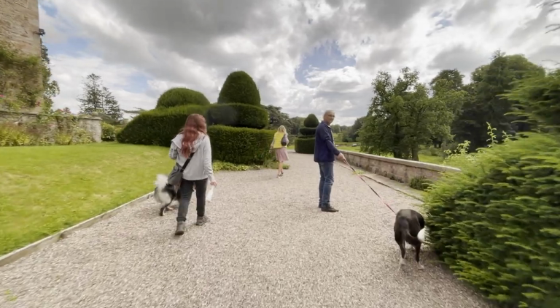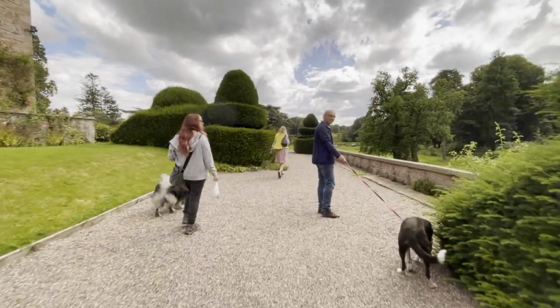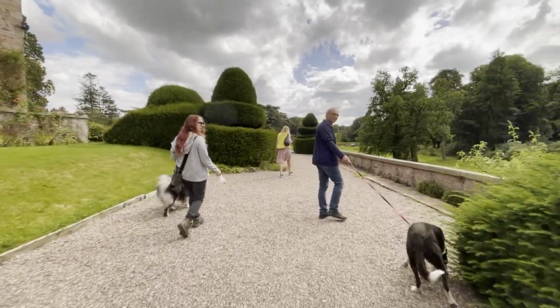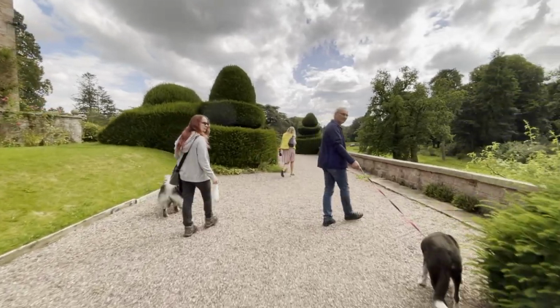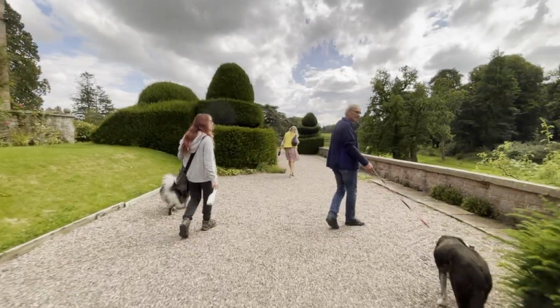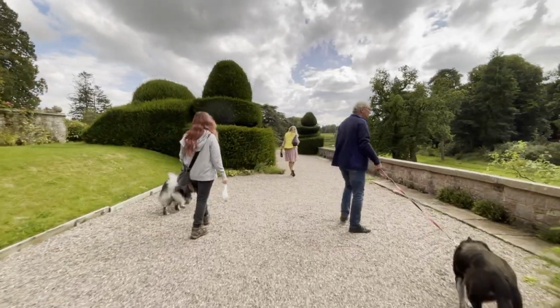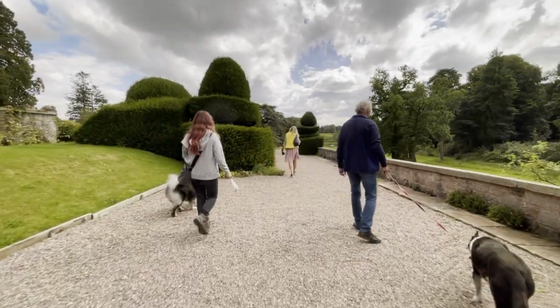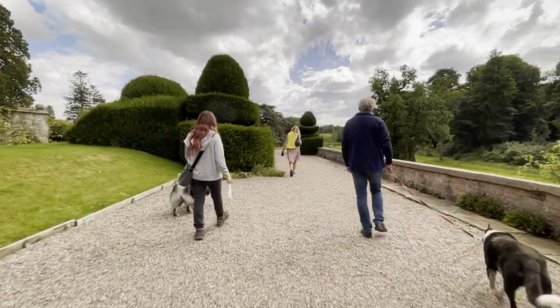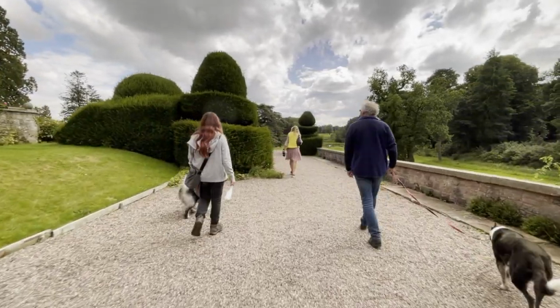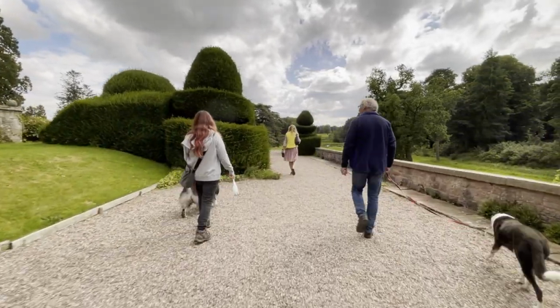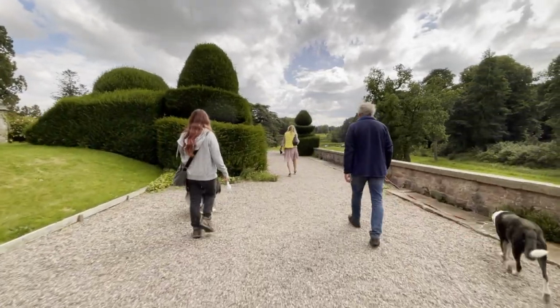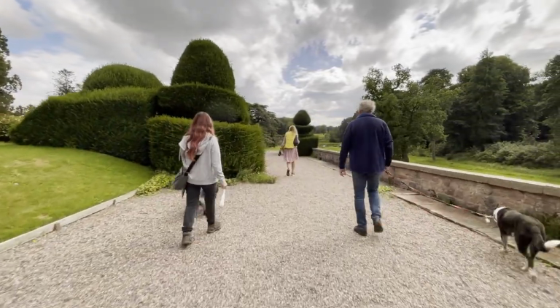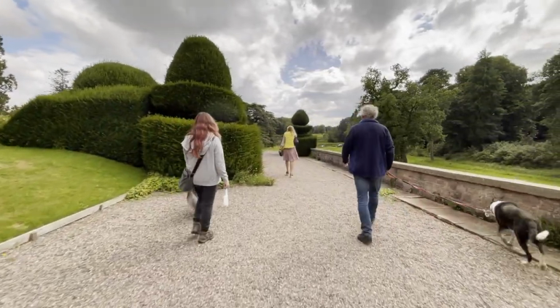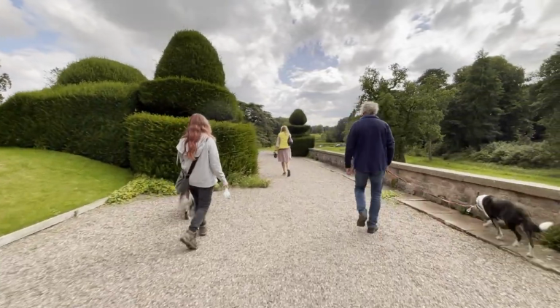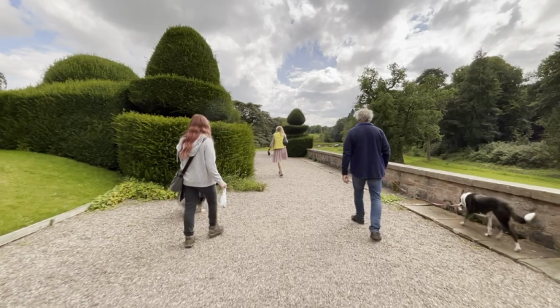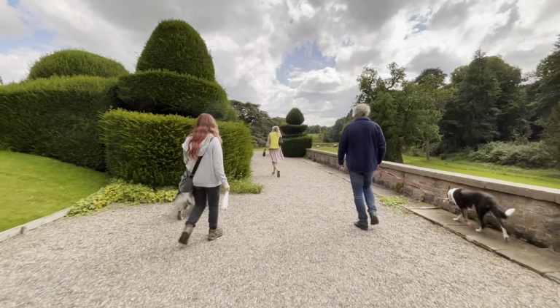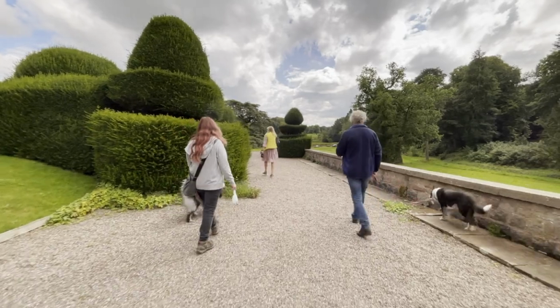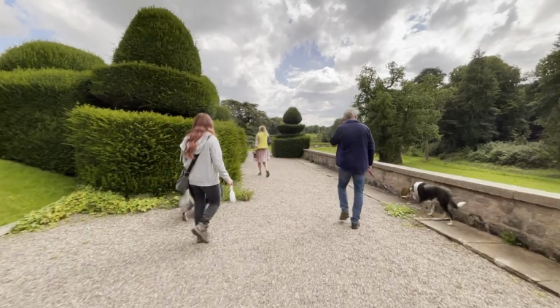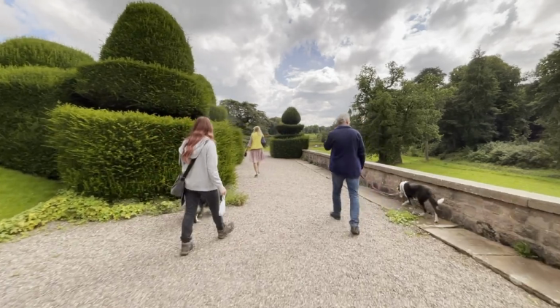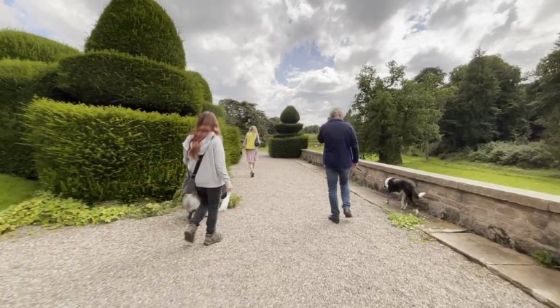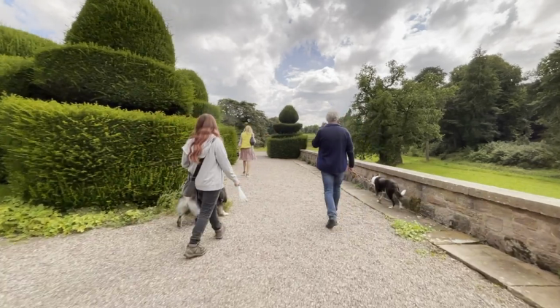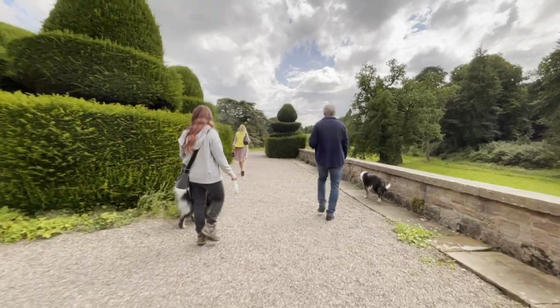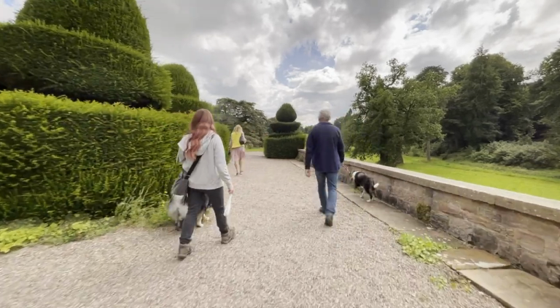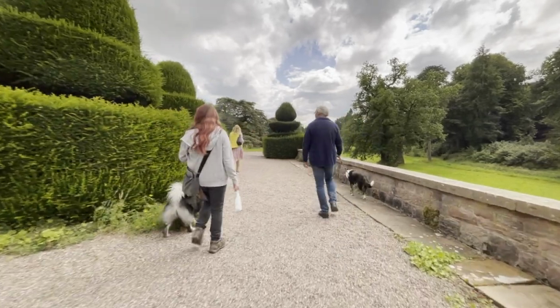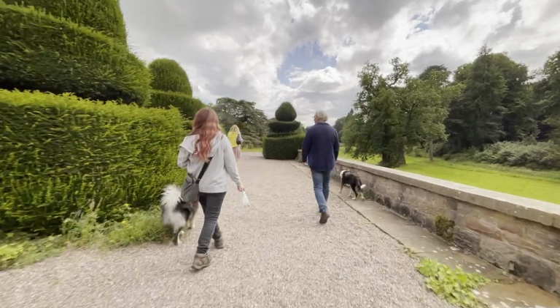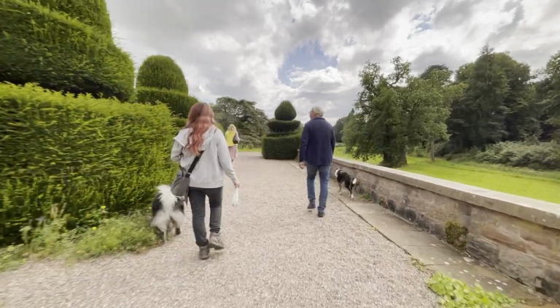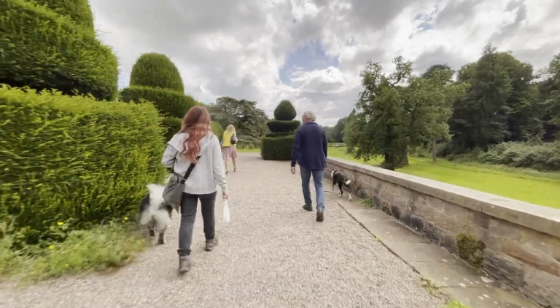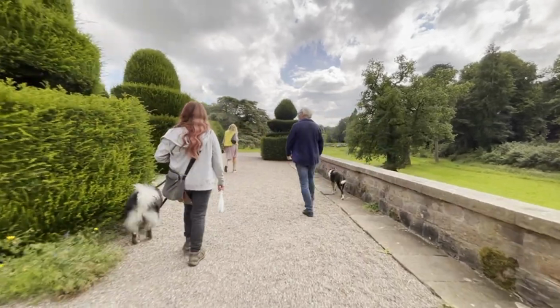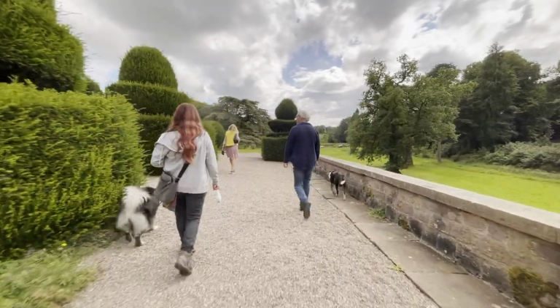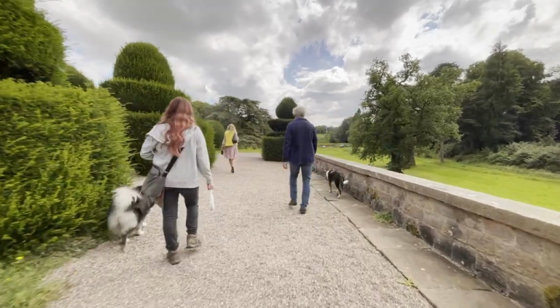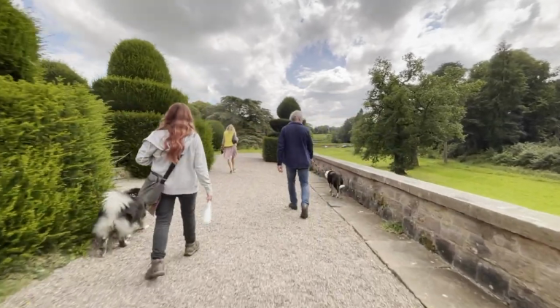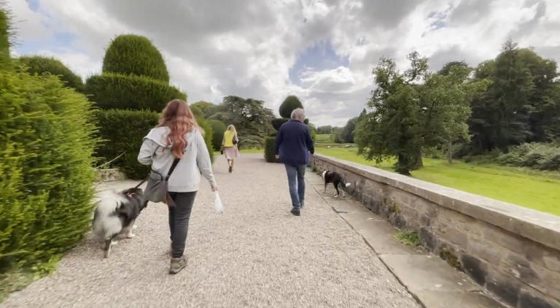The grounds were lovely to walk around. The dogs enjoyed themselves and there's a cafe where you can grab a snack and get the dogs some water before travelling on to your next destination.